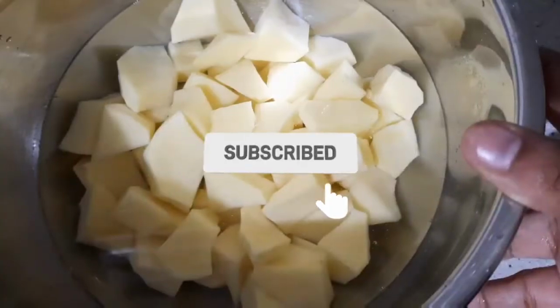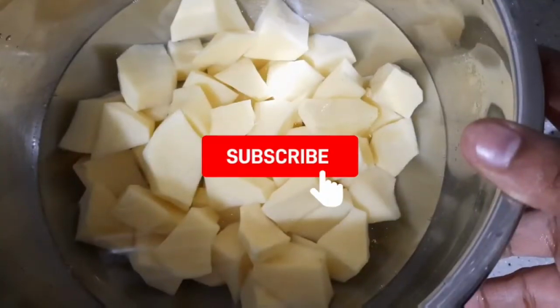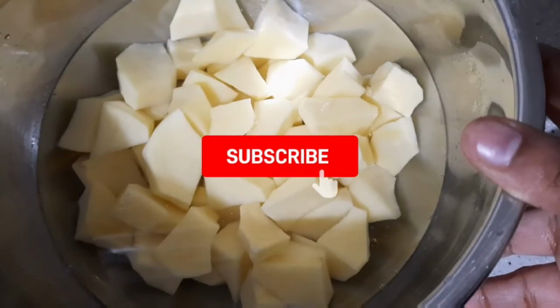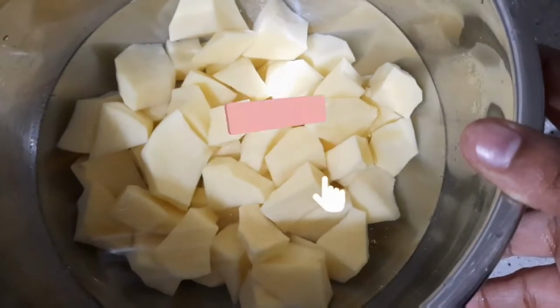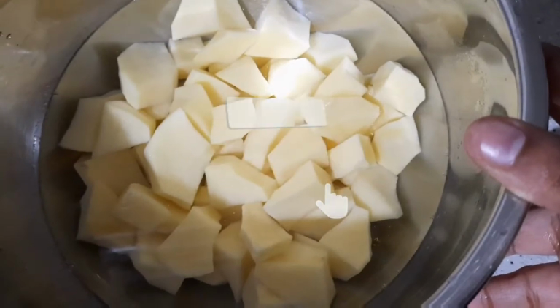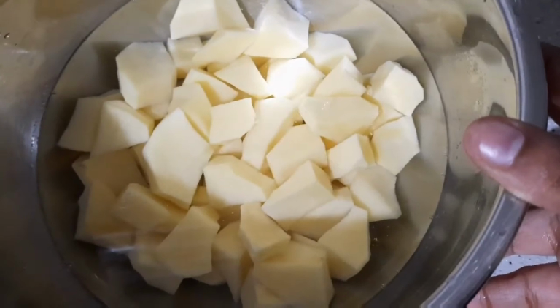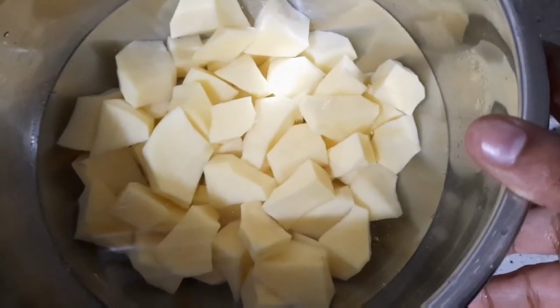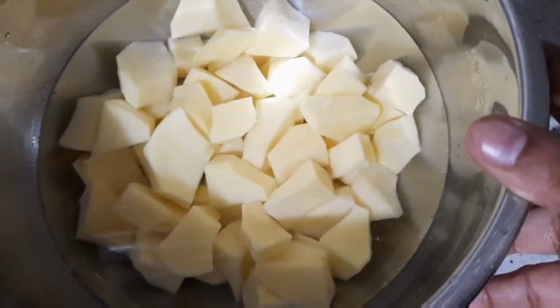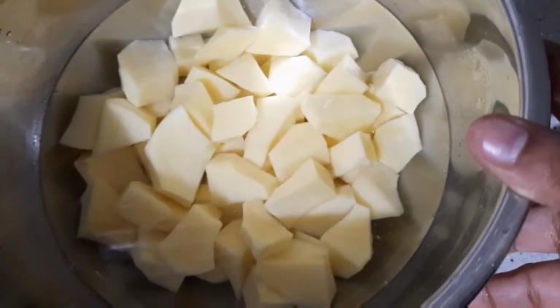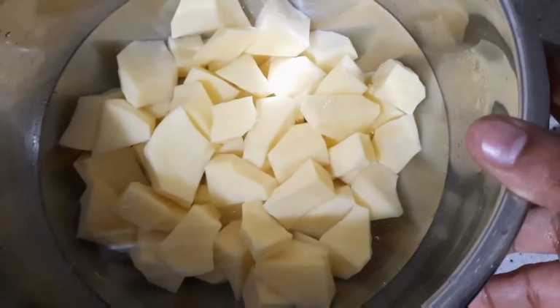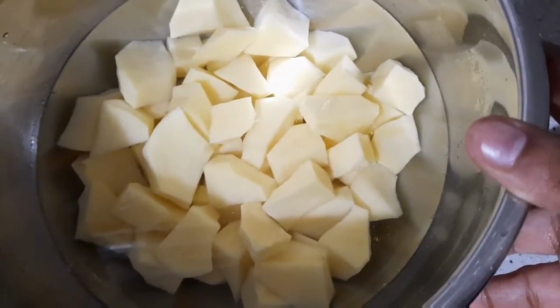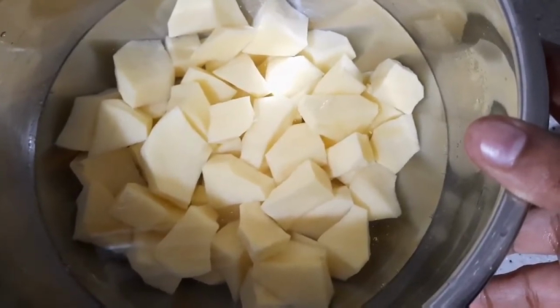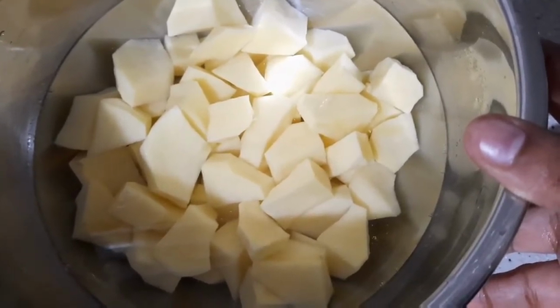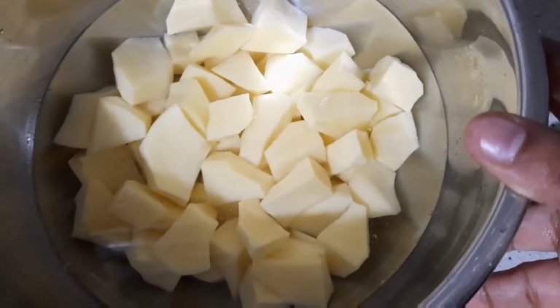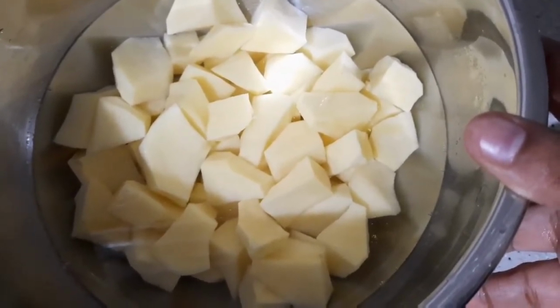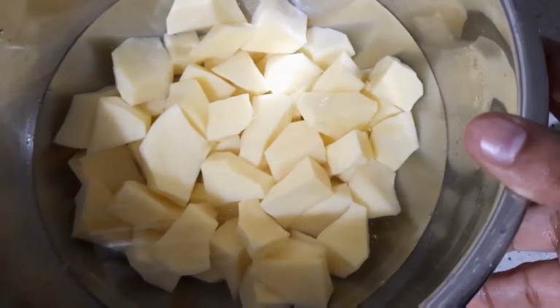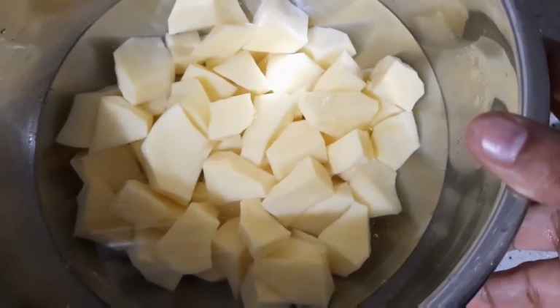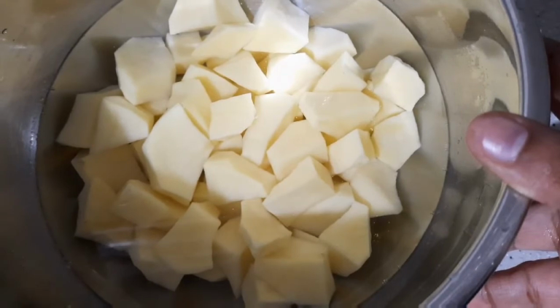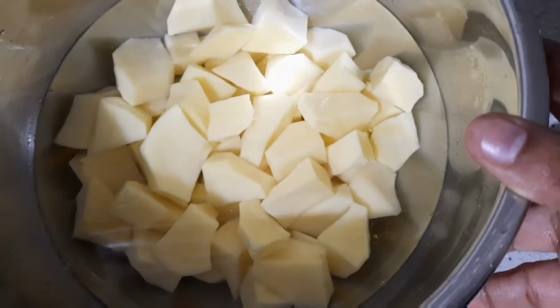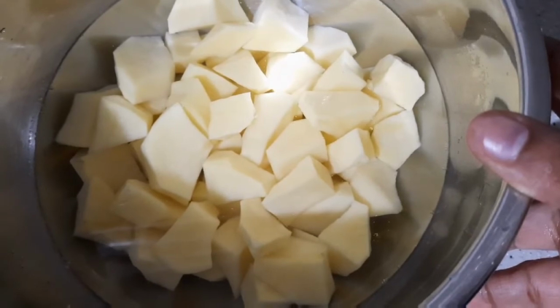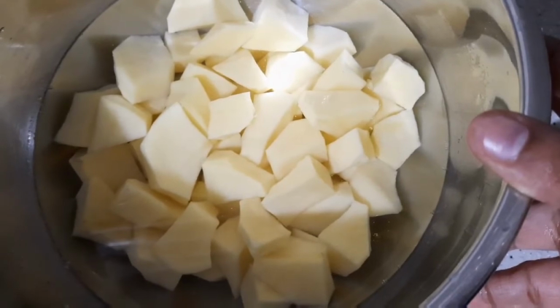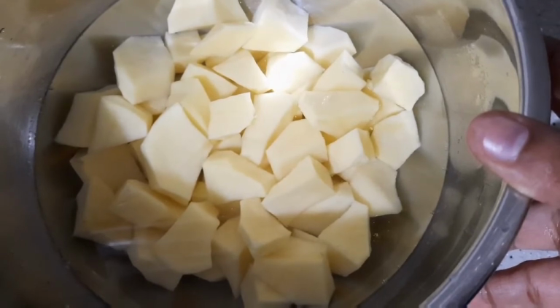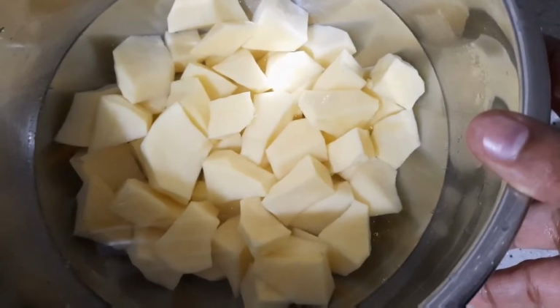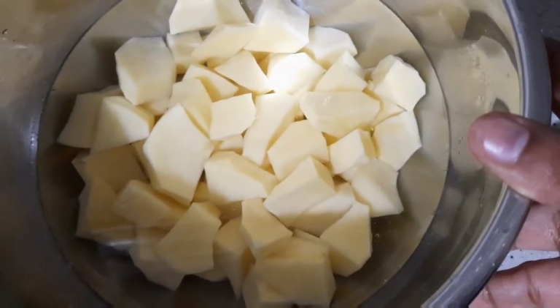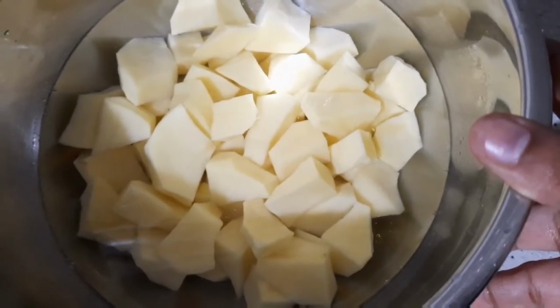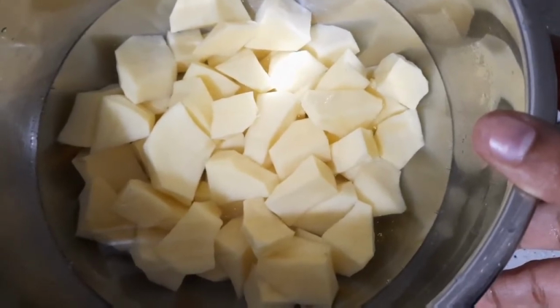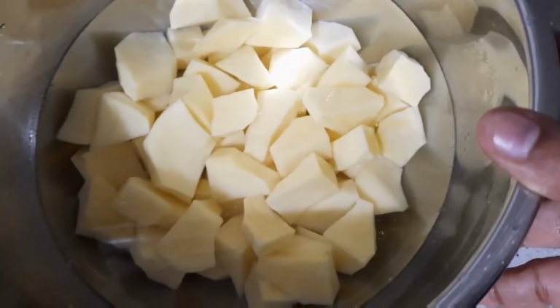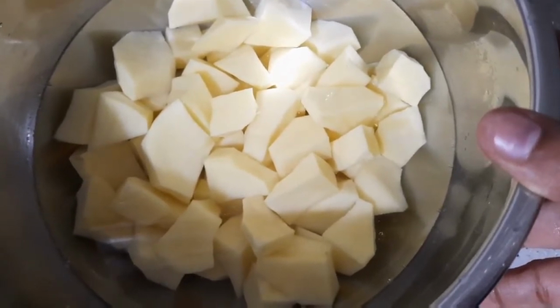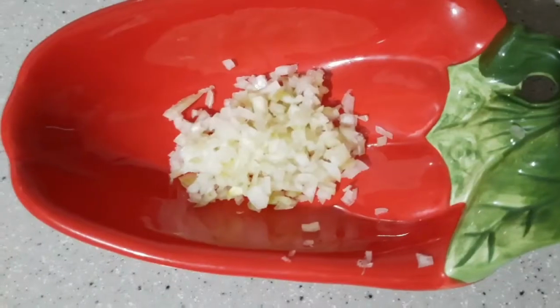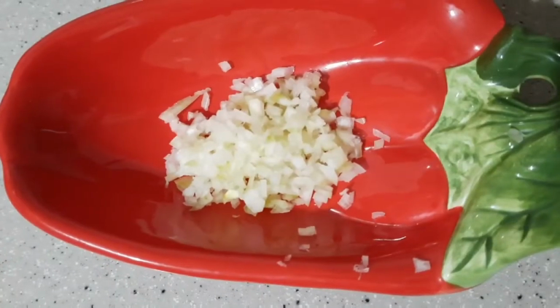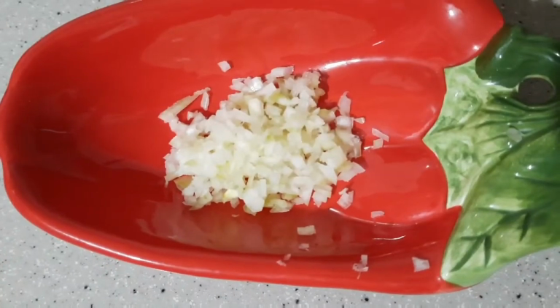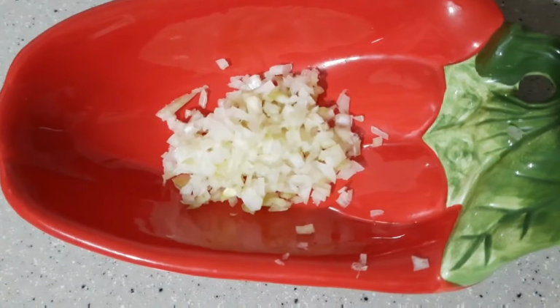I have in my bowl here four medium-sized potatoes that I peeled and washed. You could use skin-on as well — just make sure to wash the skins before you put them to boil.